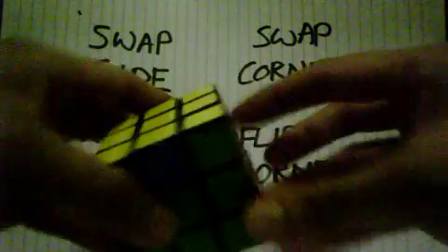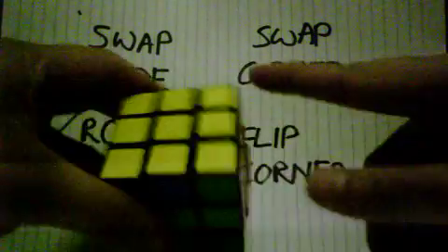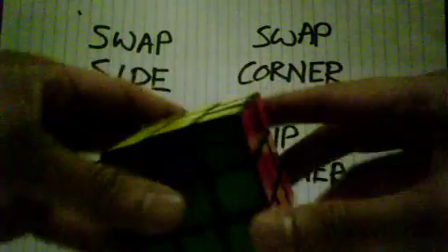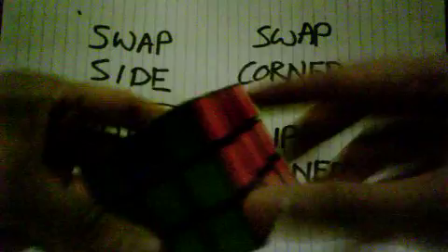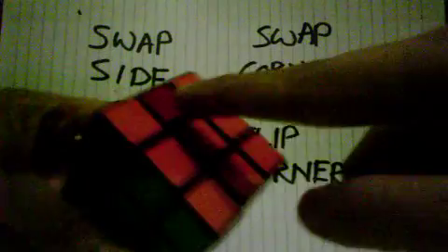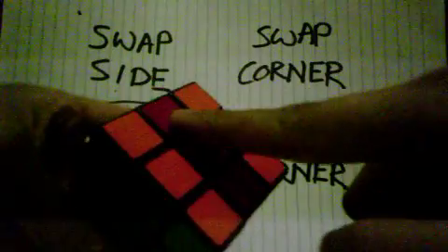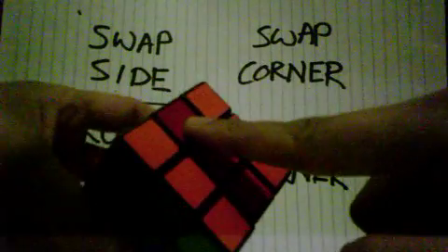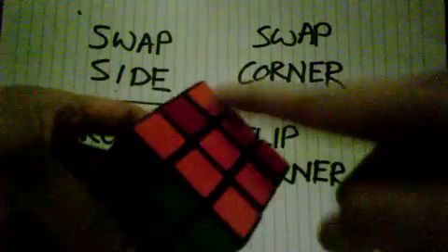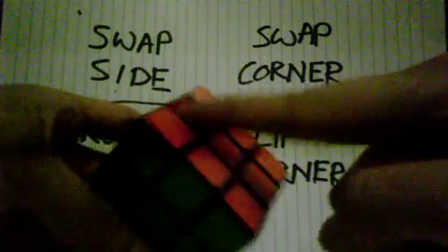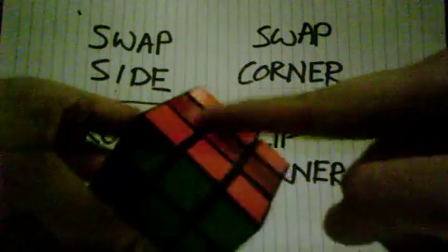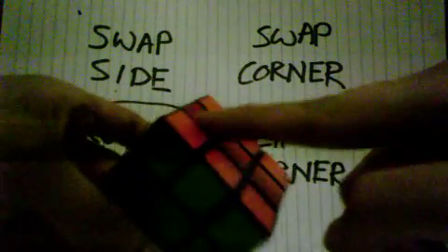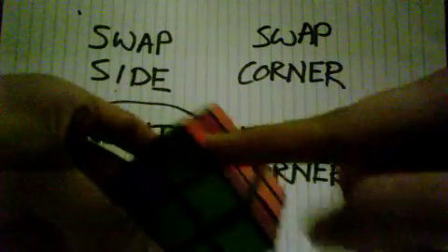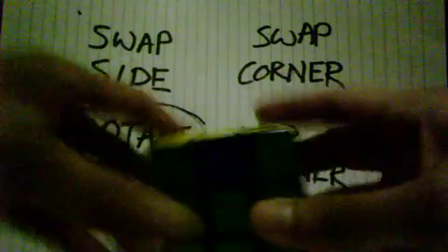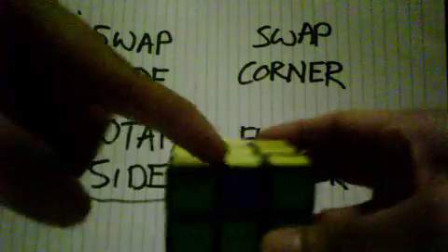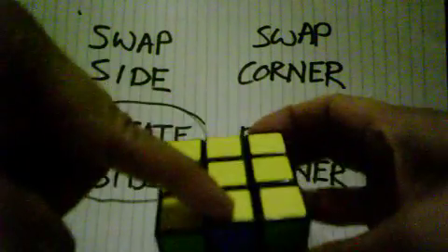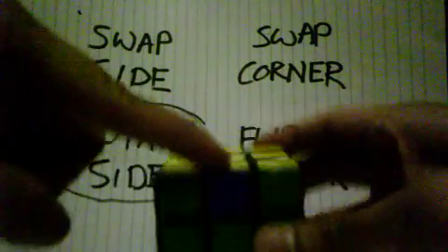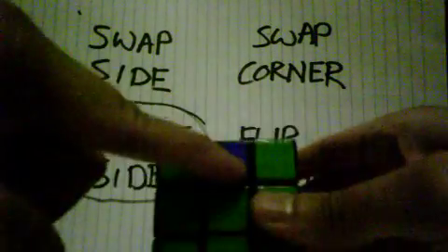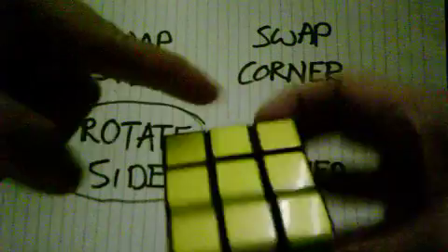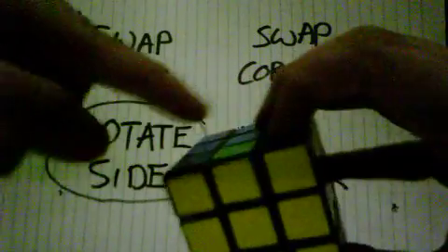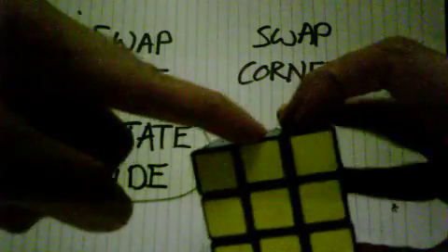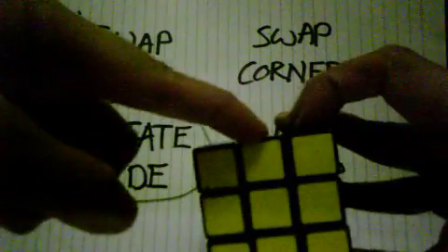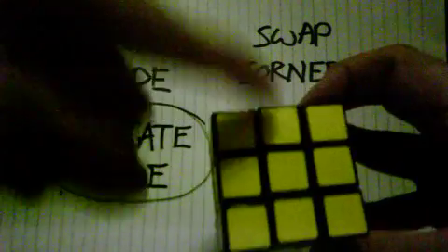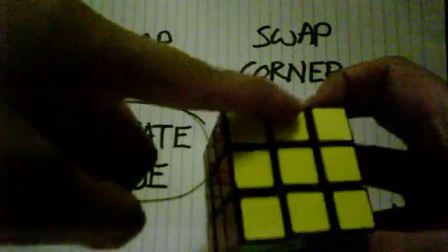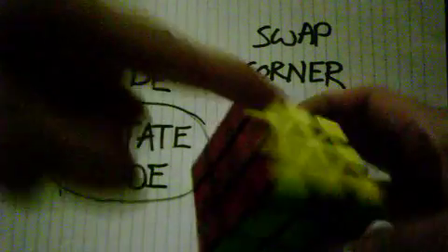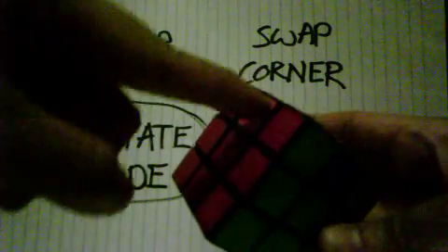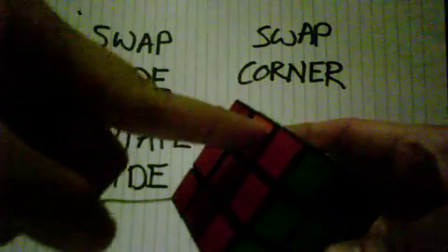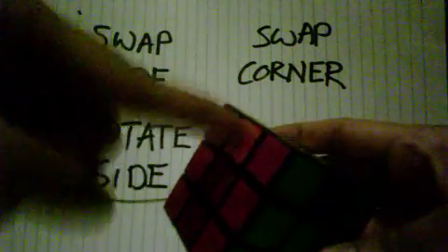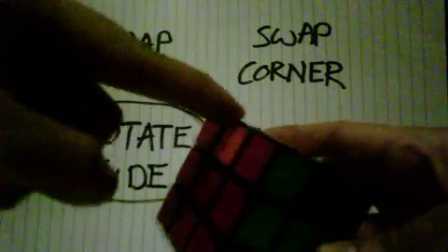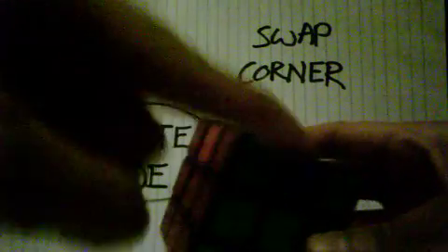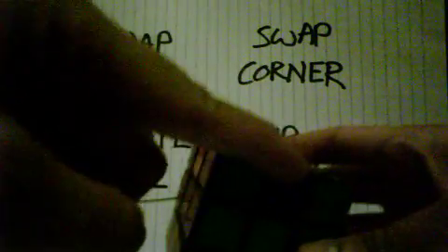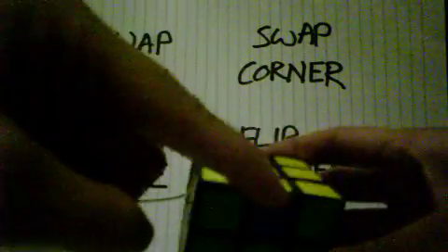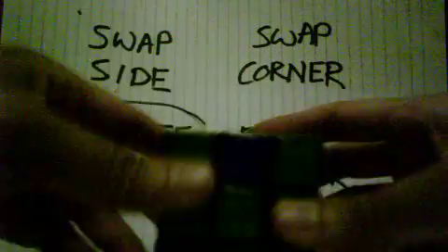So basically the formula will hold one side still. I will hold this side still first, and blue will go up here, so blue will be correct. The green will go down here and the orange will go down here.